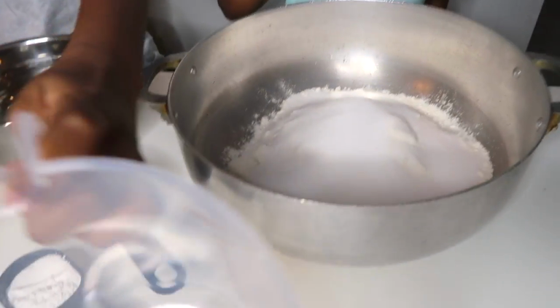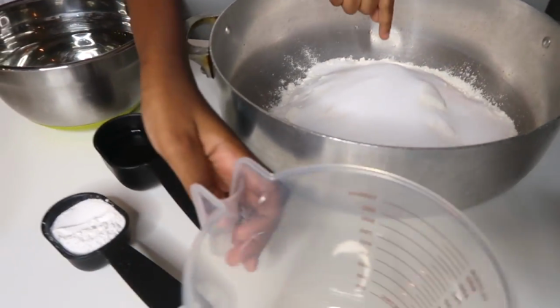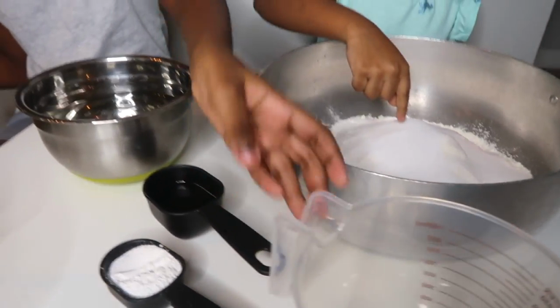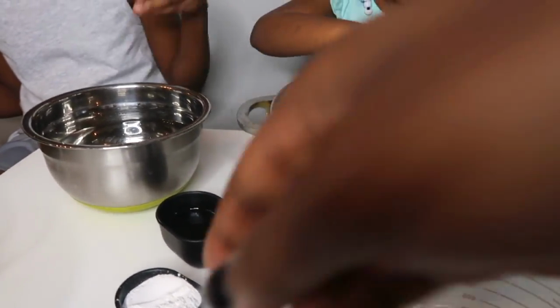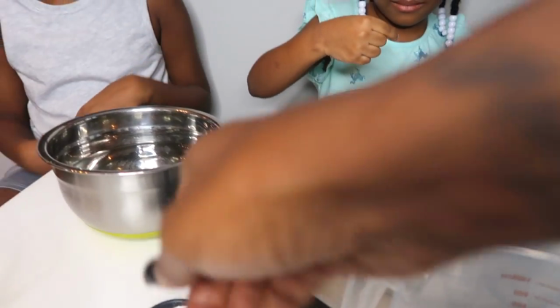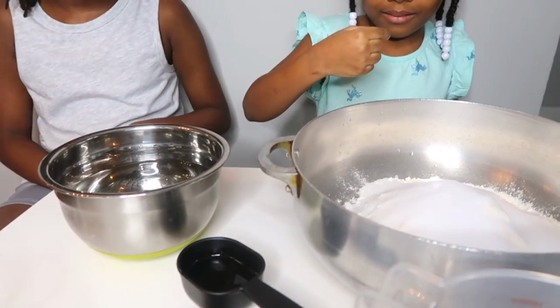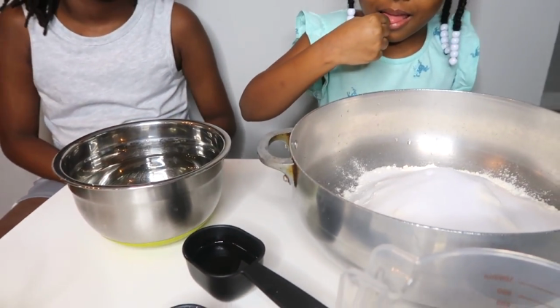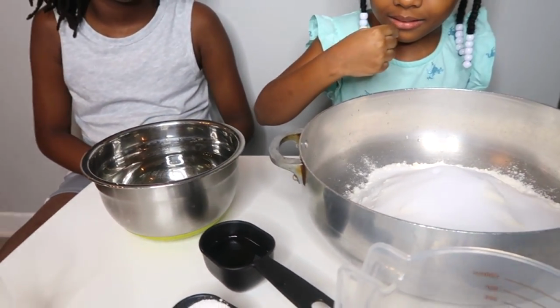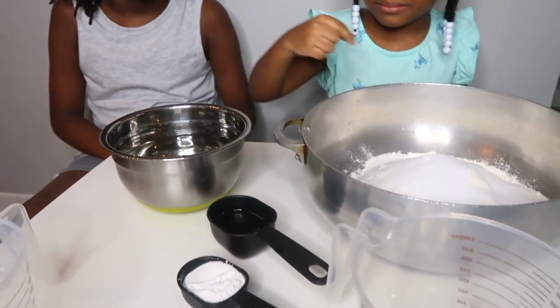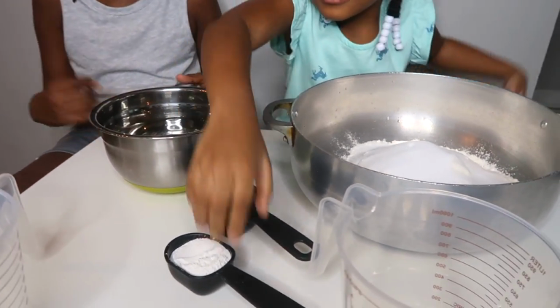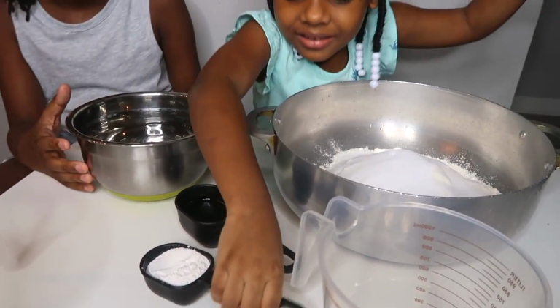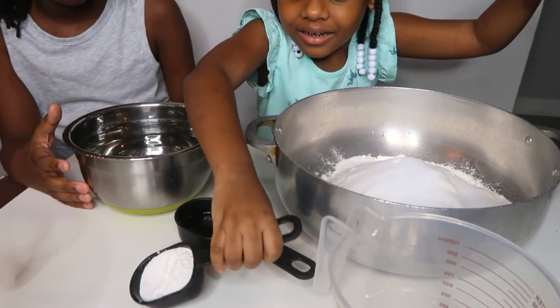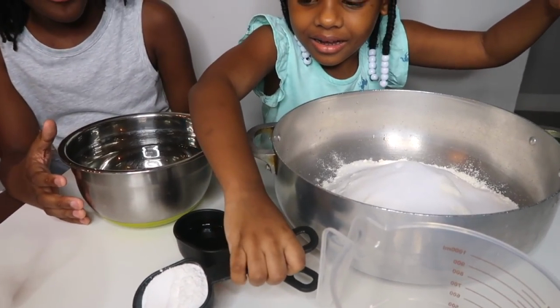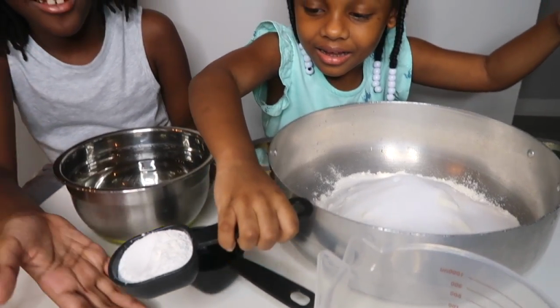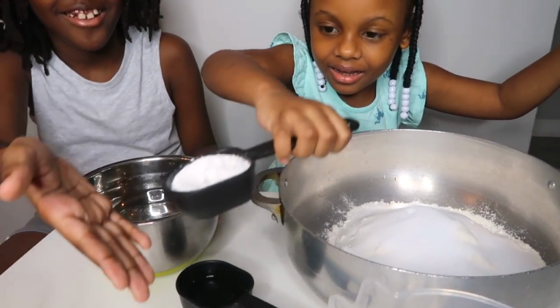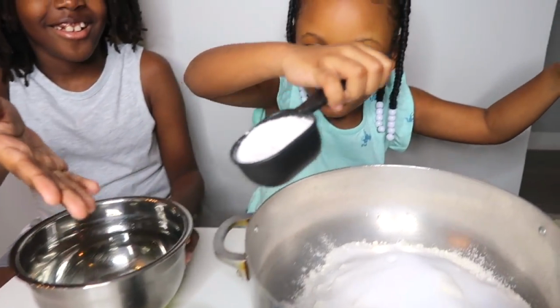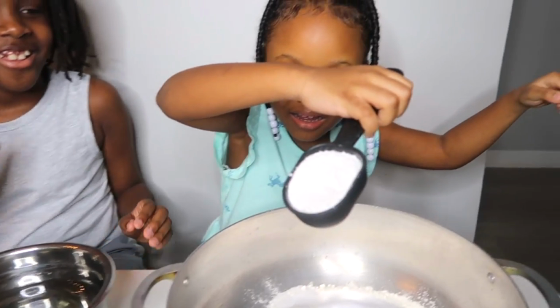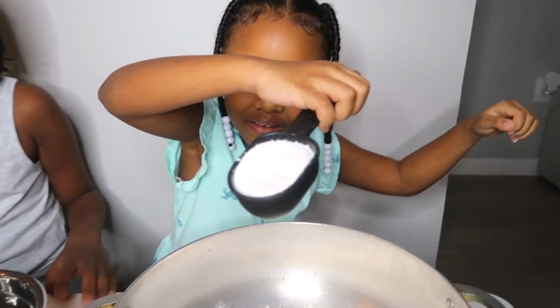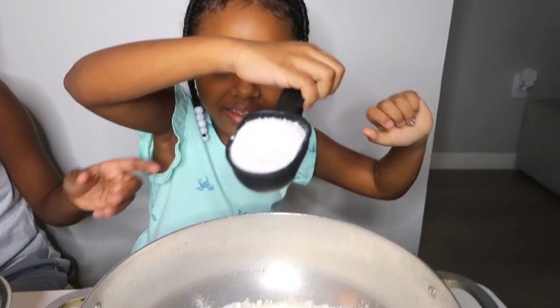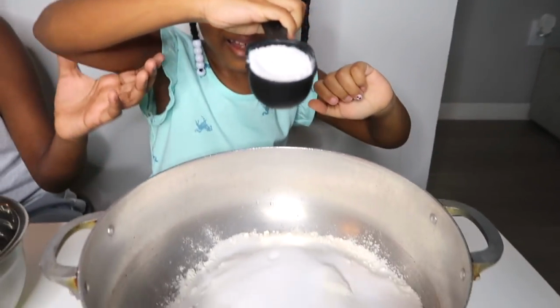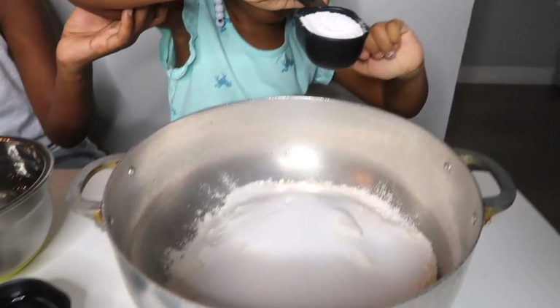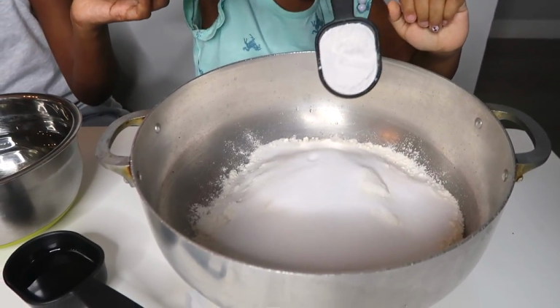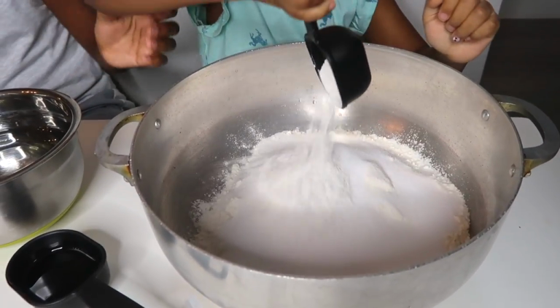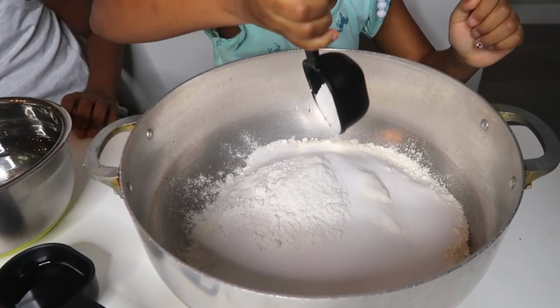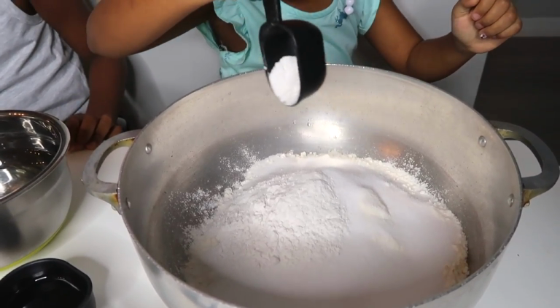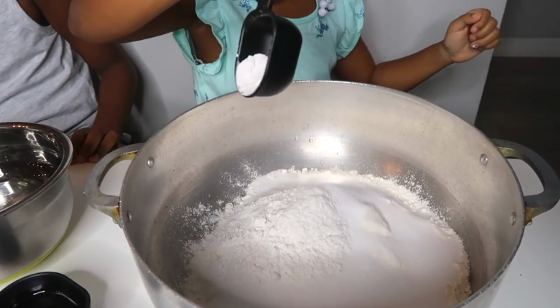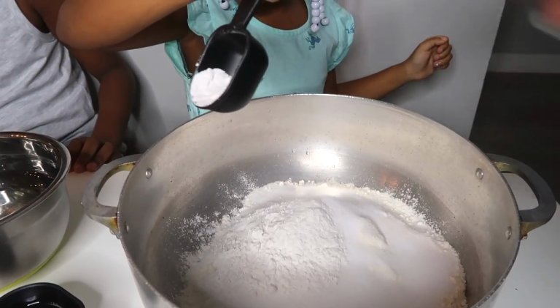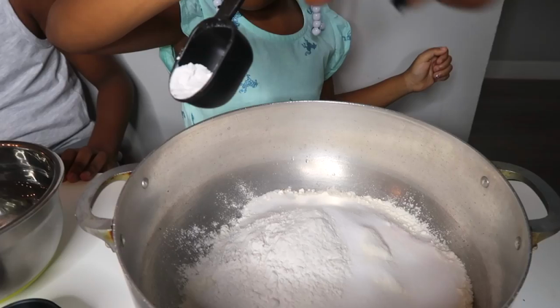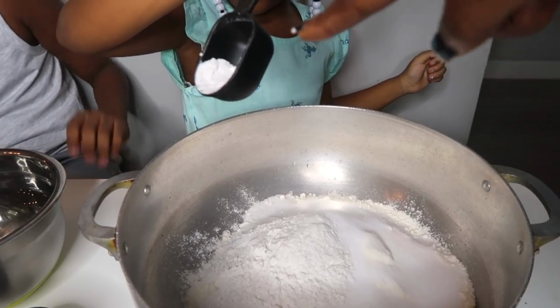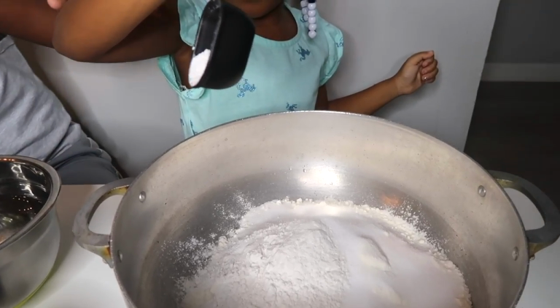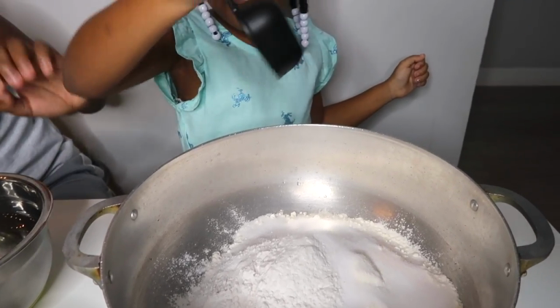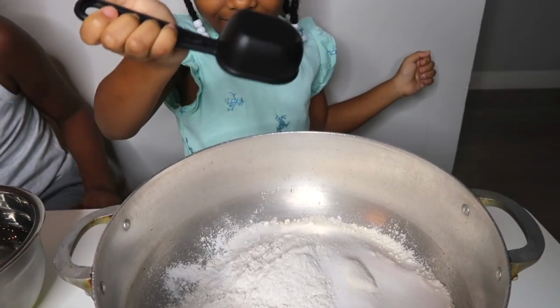Alright, next is the cream of tartar. Riley, grab that. Be careful. So that's one third cup of cream of tartar. You got to pour it all in. It looks like salt.